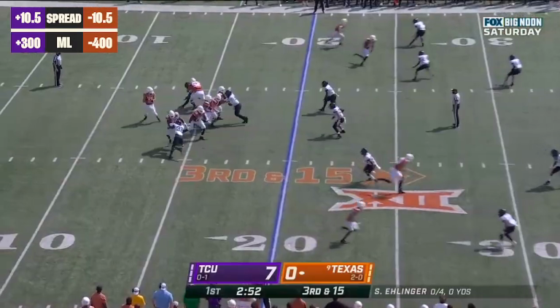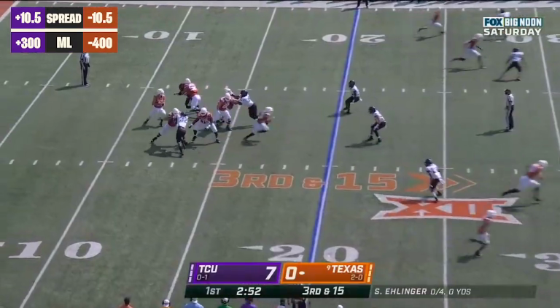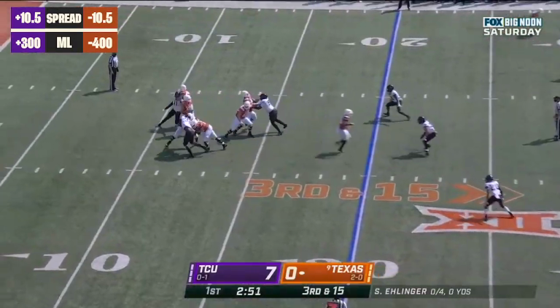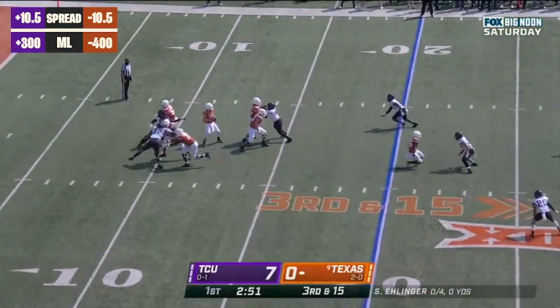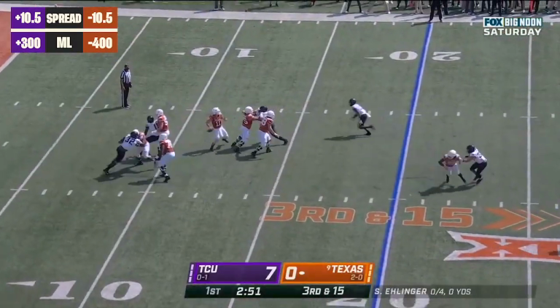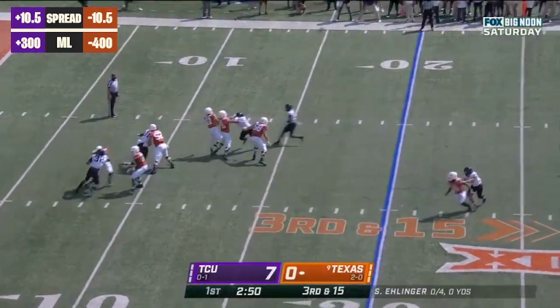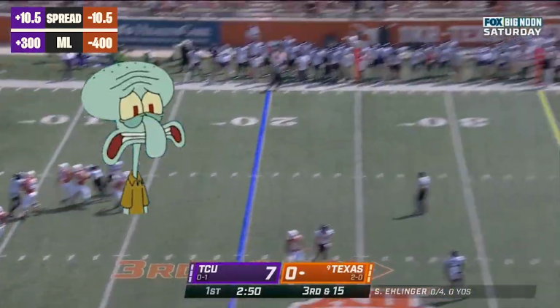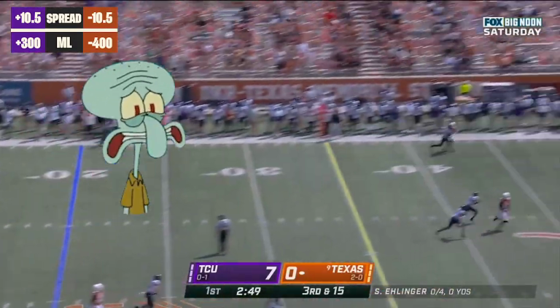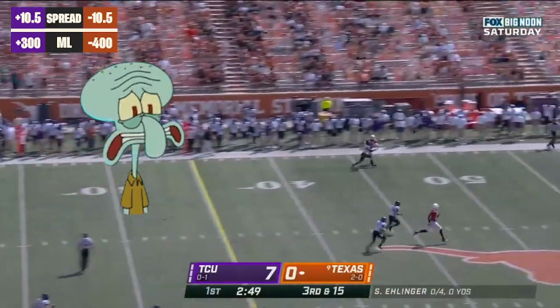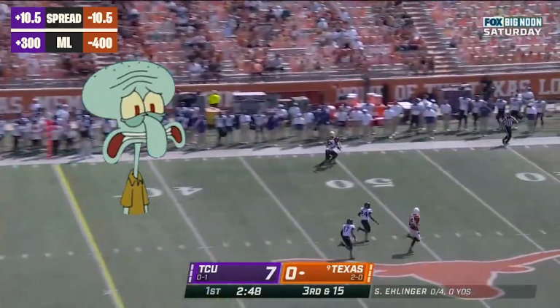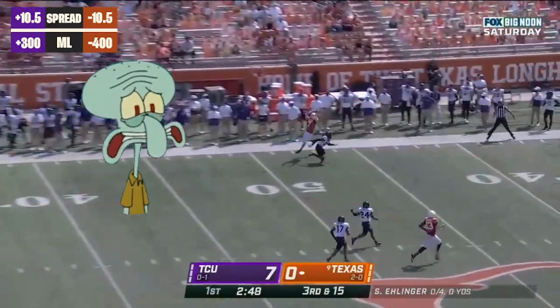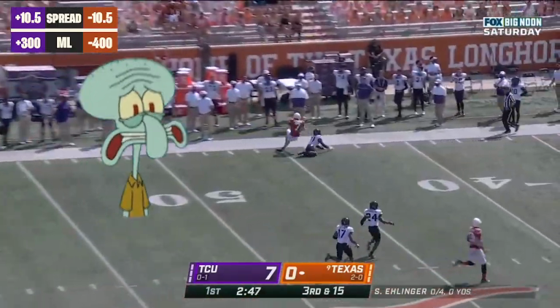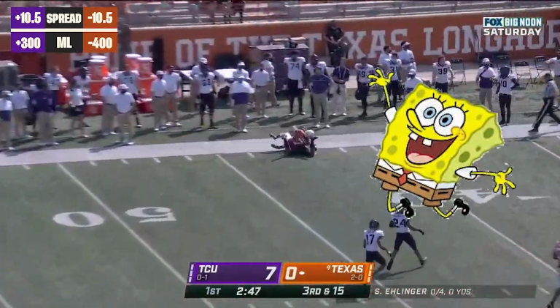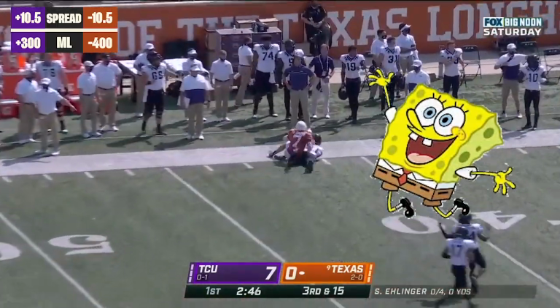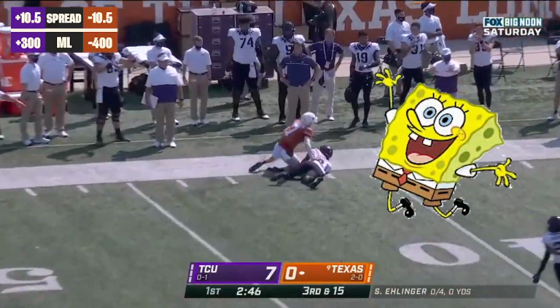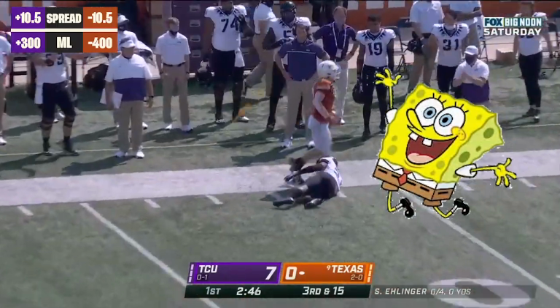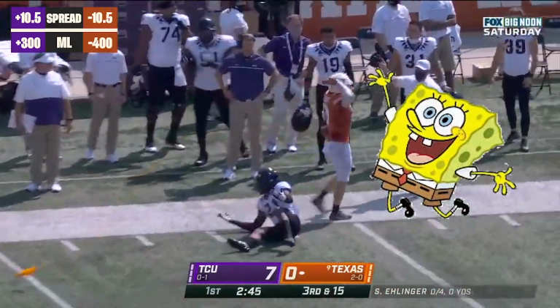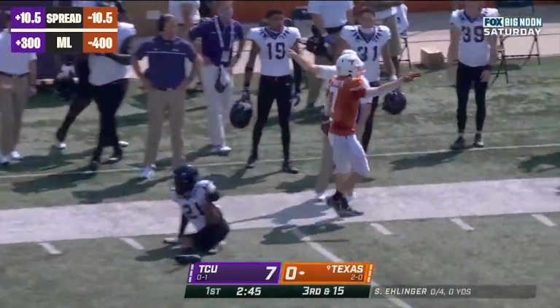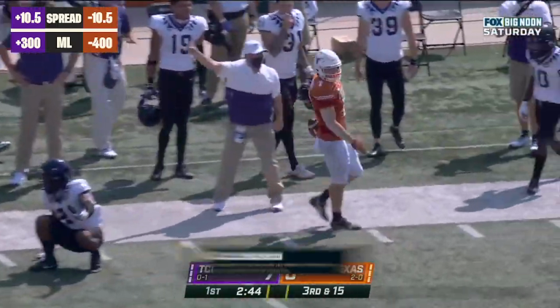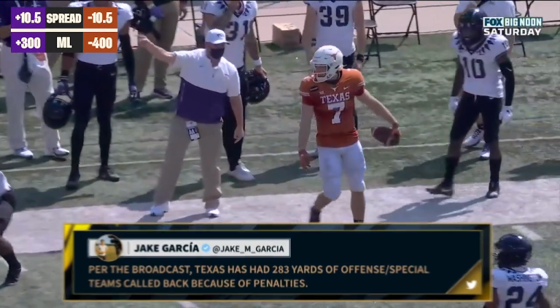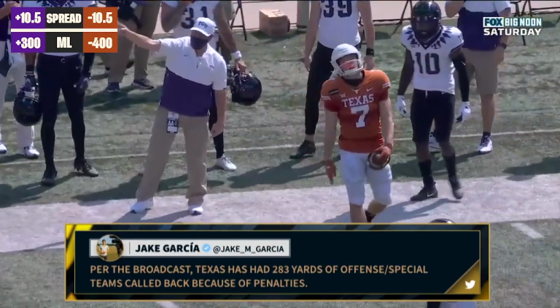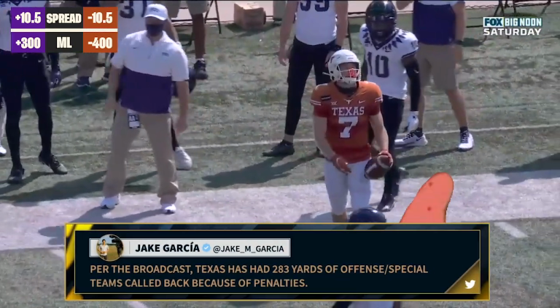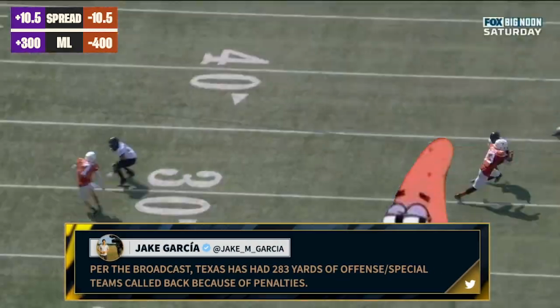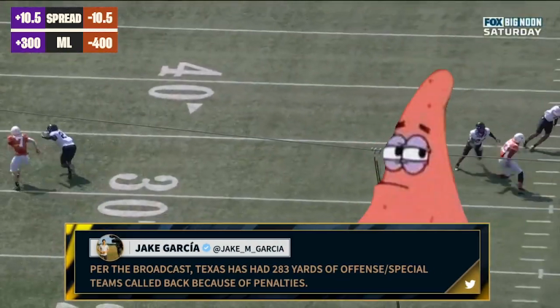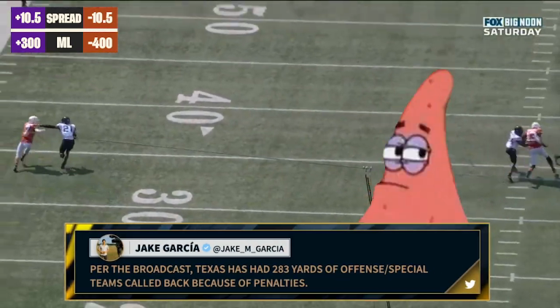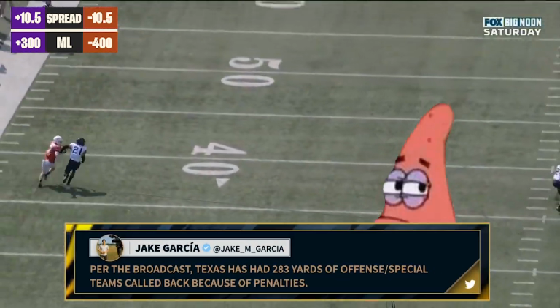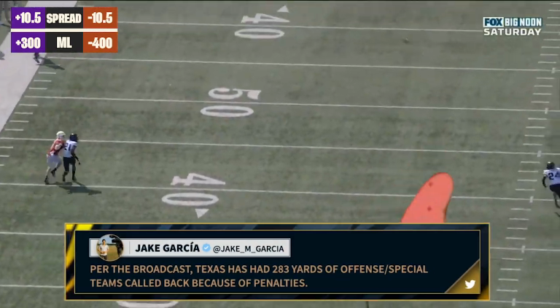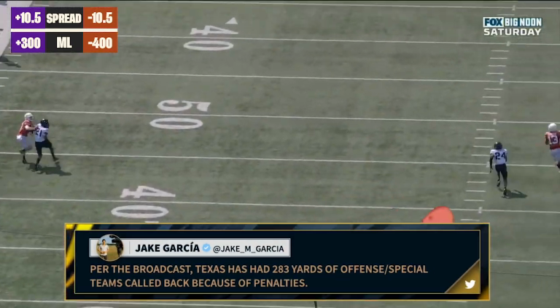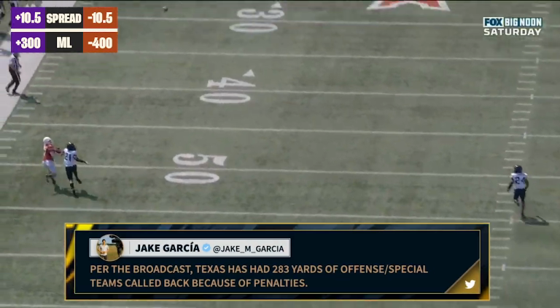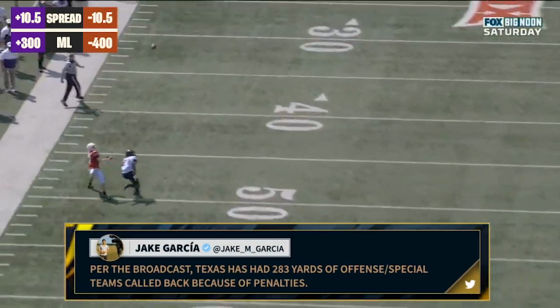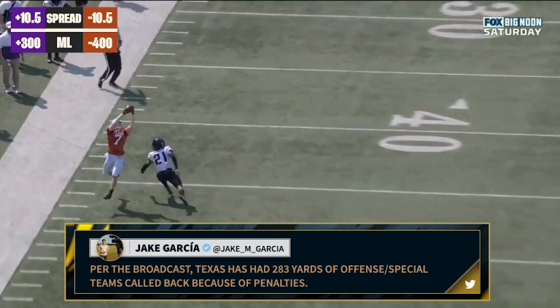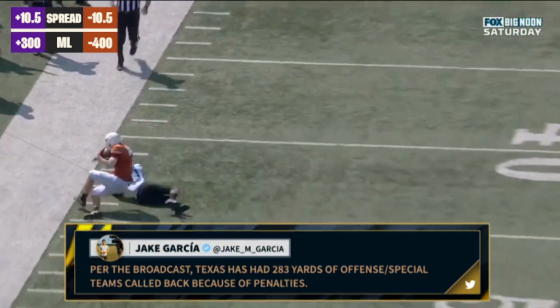Heidegger, low snap — handles it with time, delivers down the sideline. What a catch, Jake Smith! But another flag. Pass interference, offense, number seven.